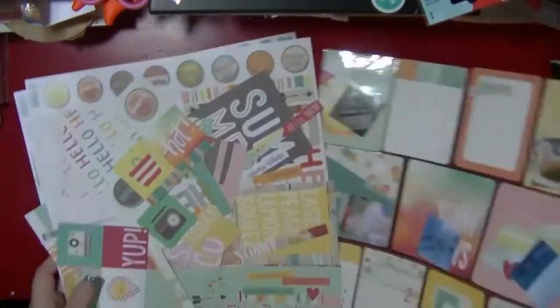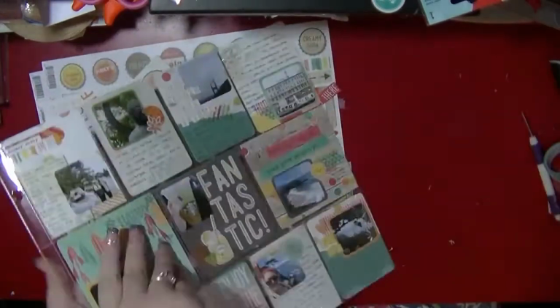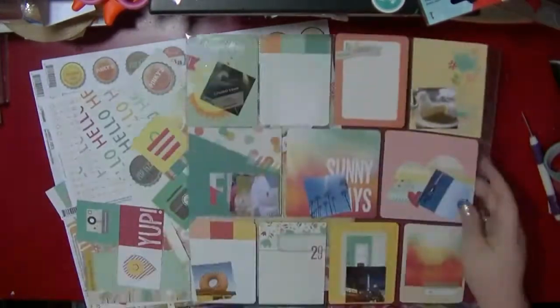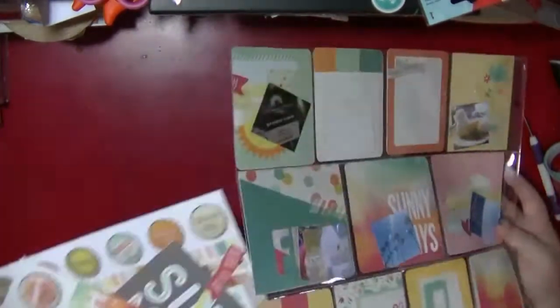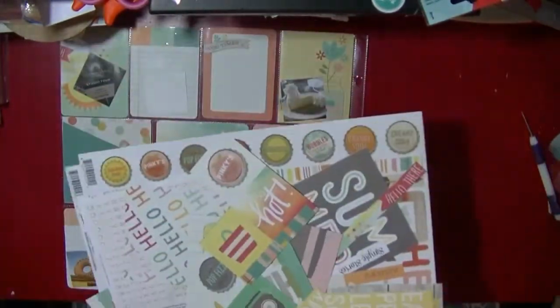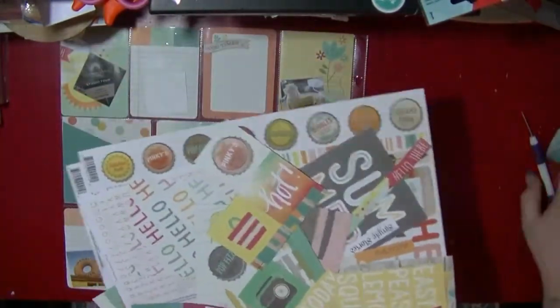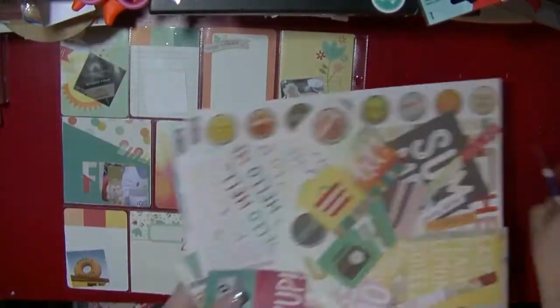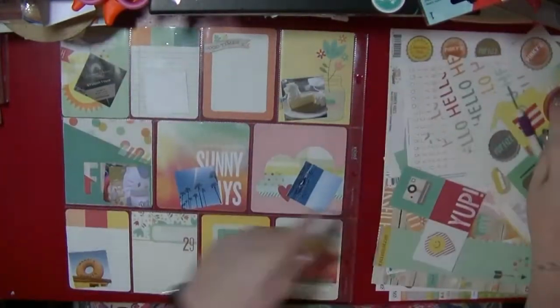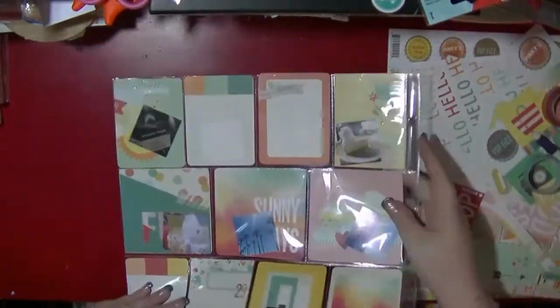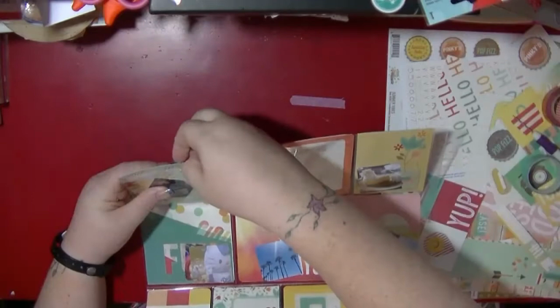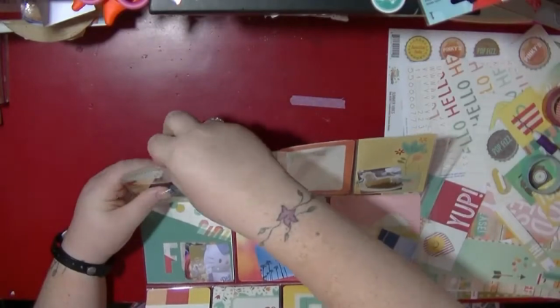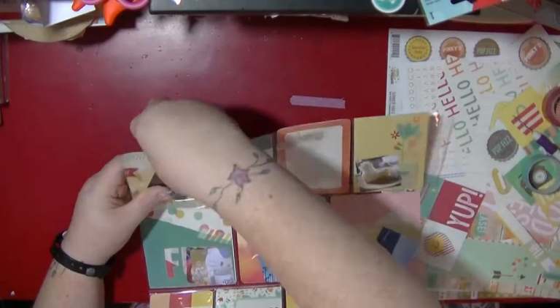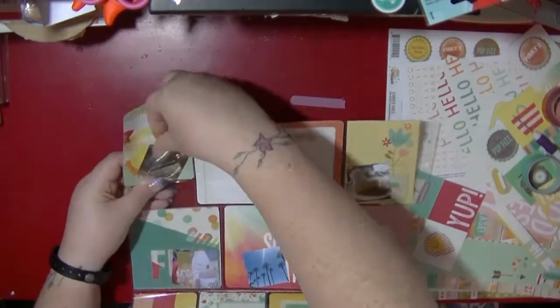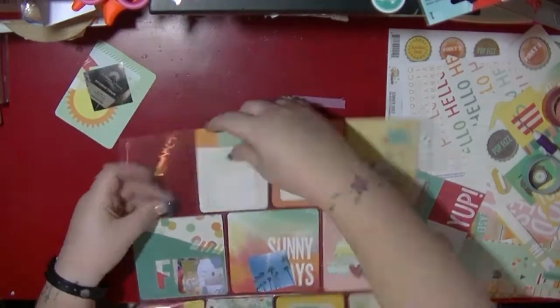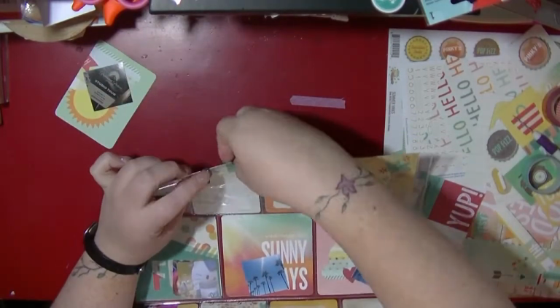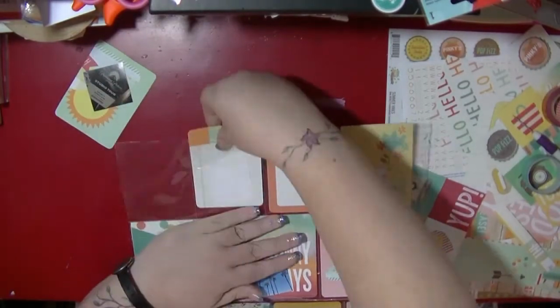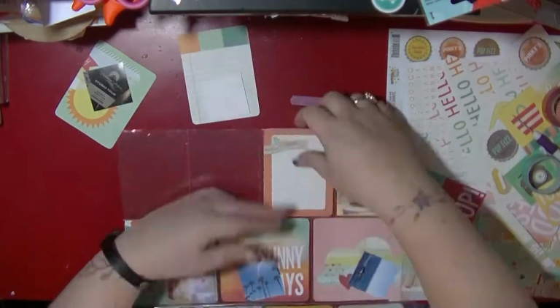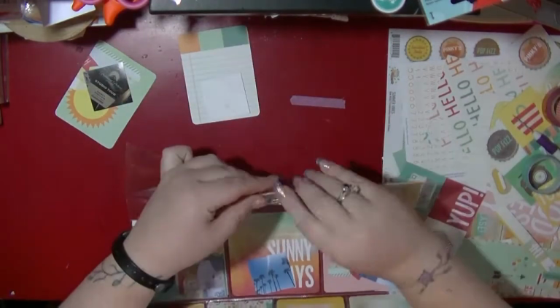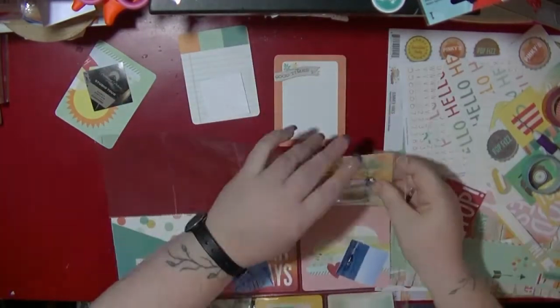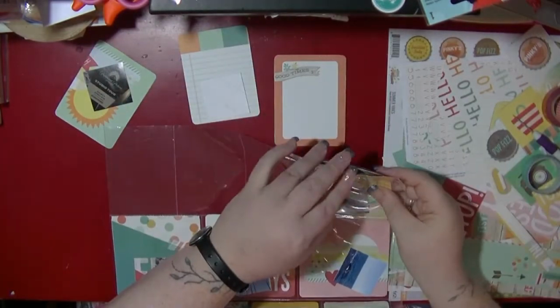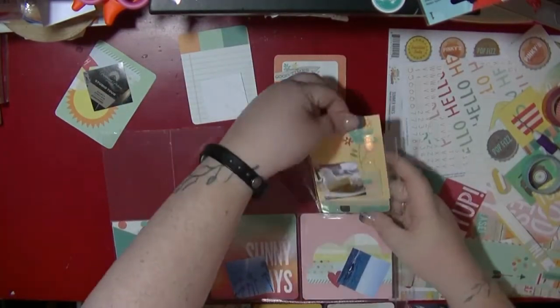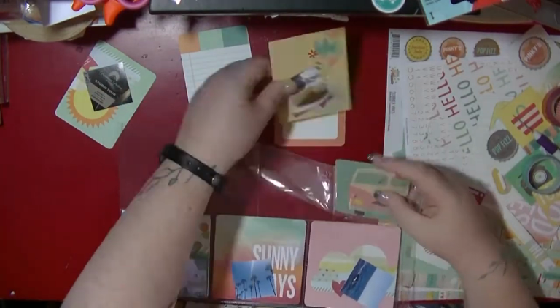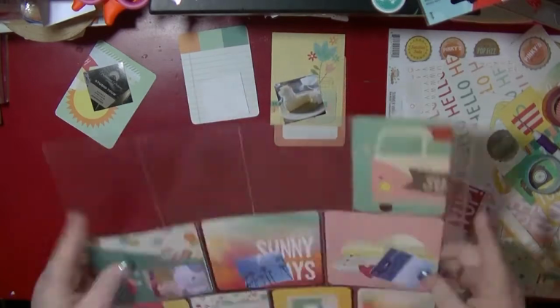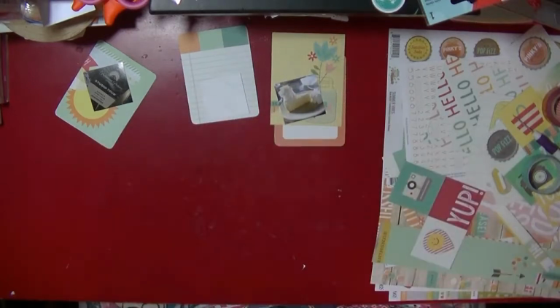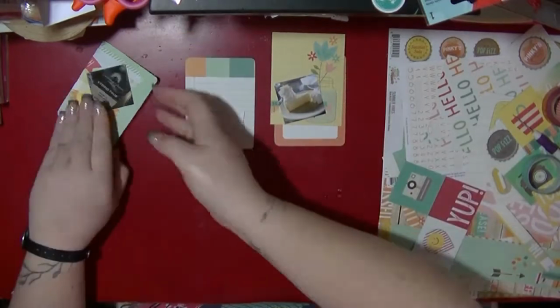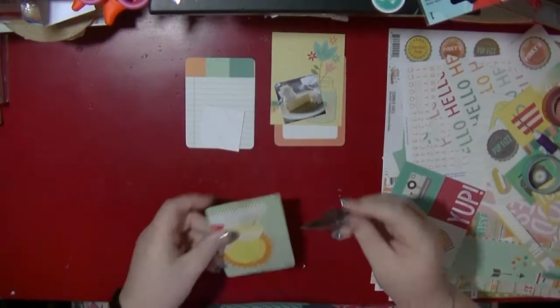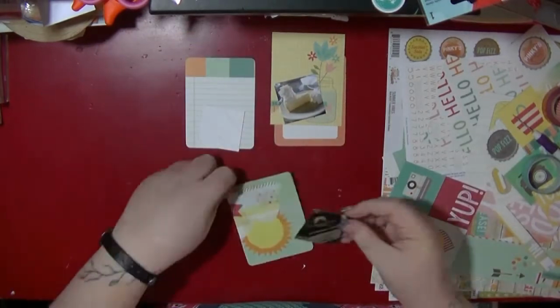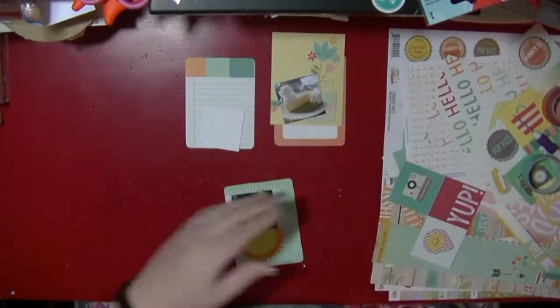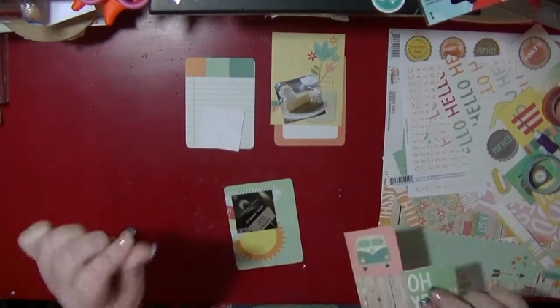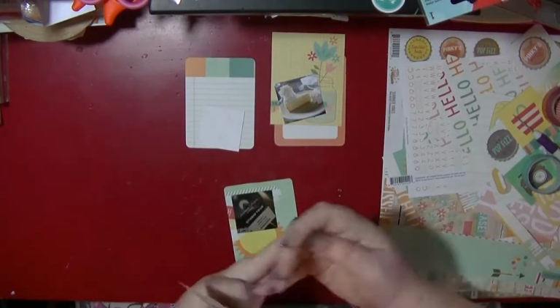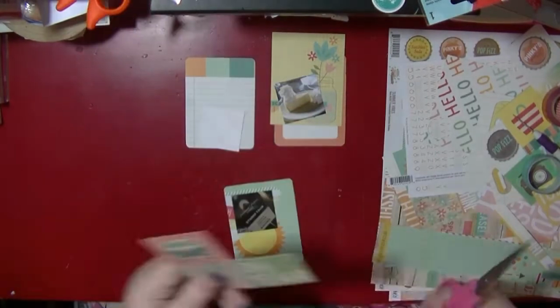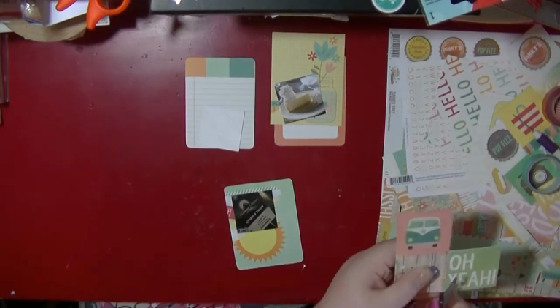Hi guys, it's Nancy here and I'm back with my third Project Life layout for my Hey Little Magpie blog post this month. I've got two previous videos showing the other two layouts, and I'm now working on the reverse side of that last layout.